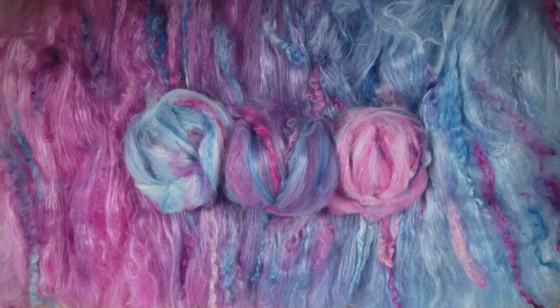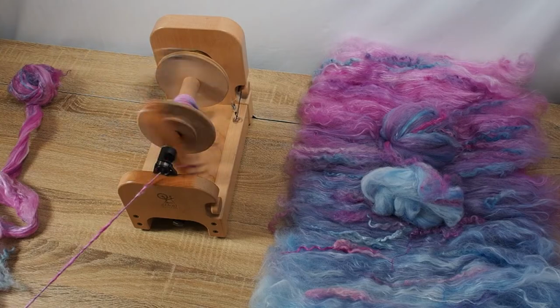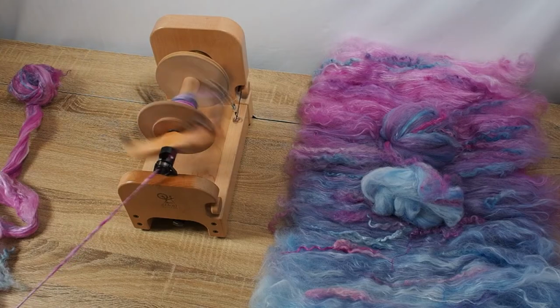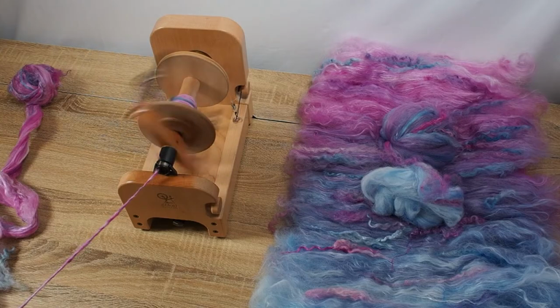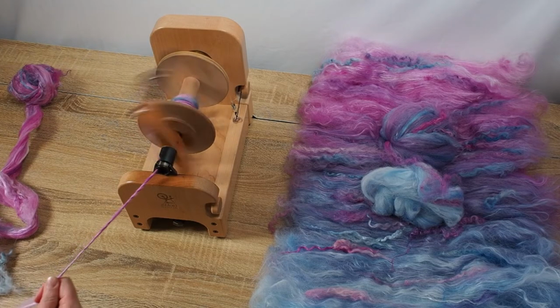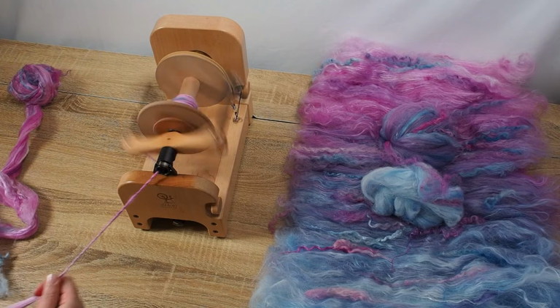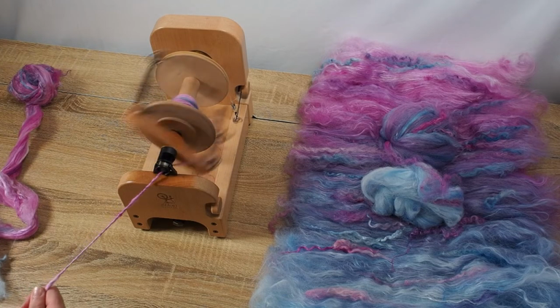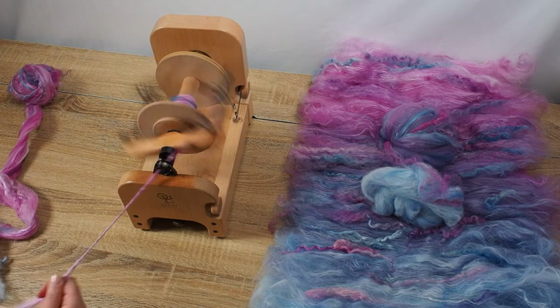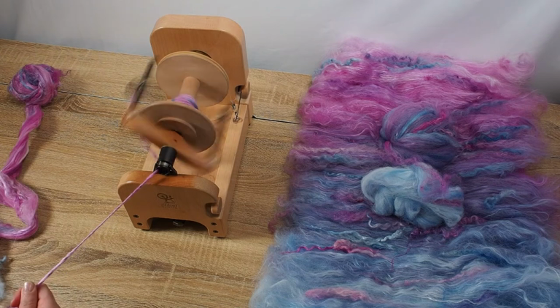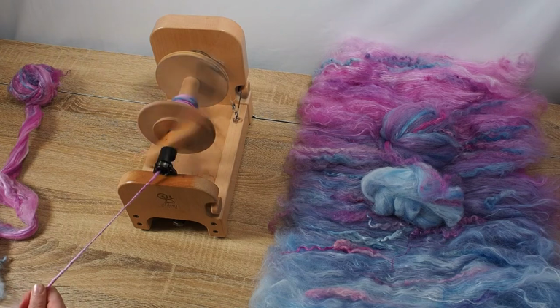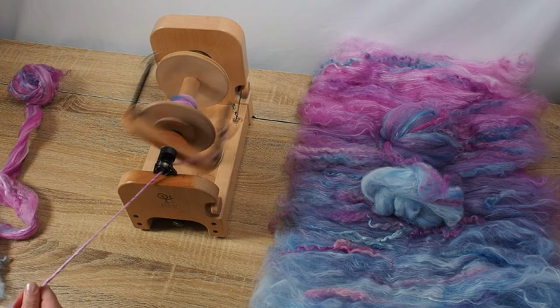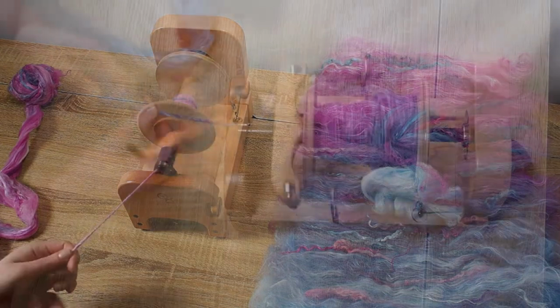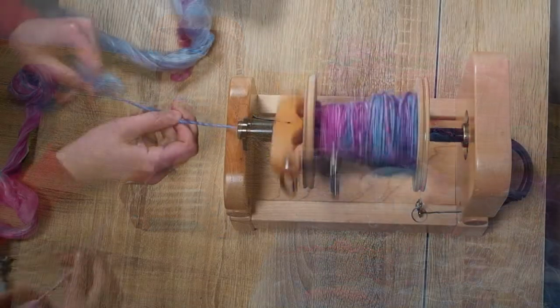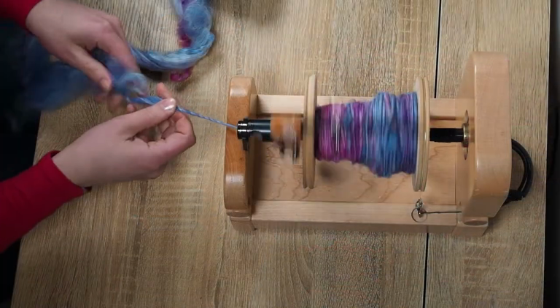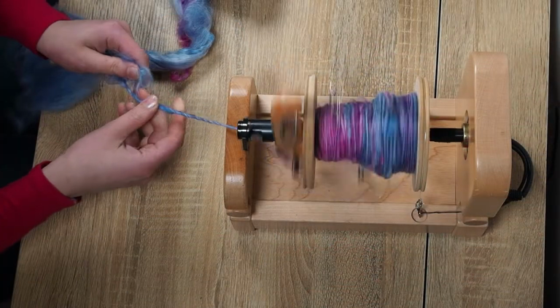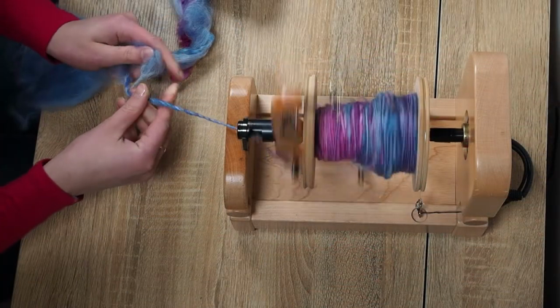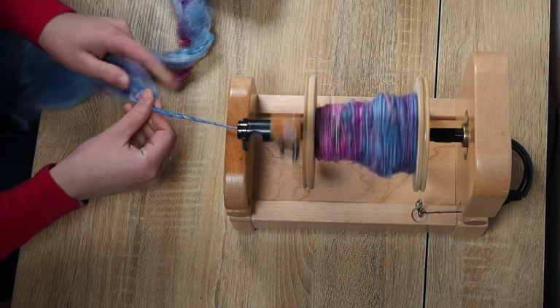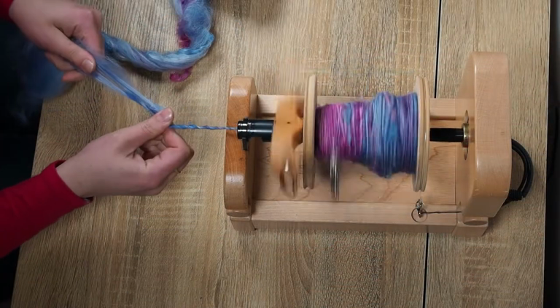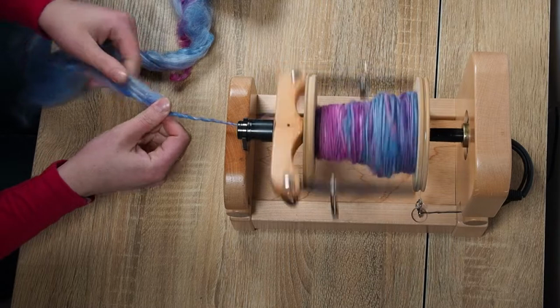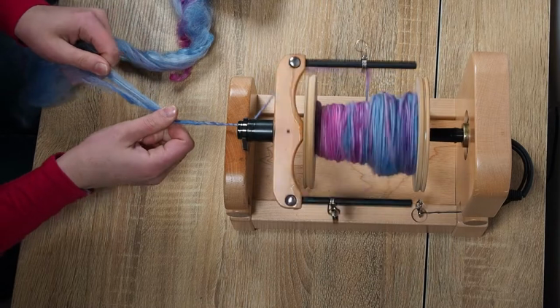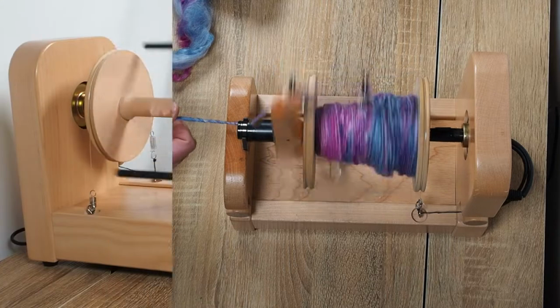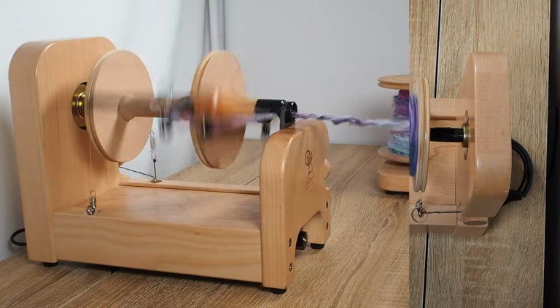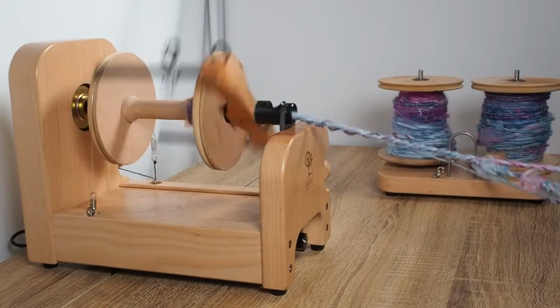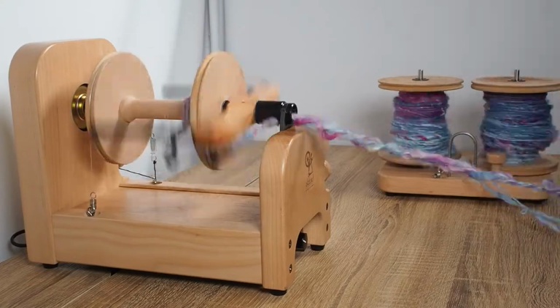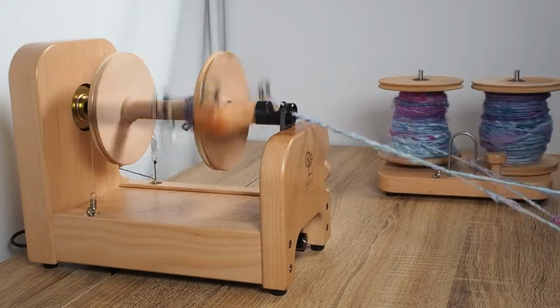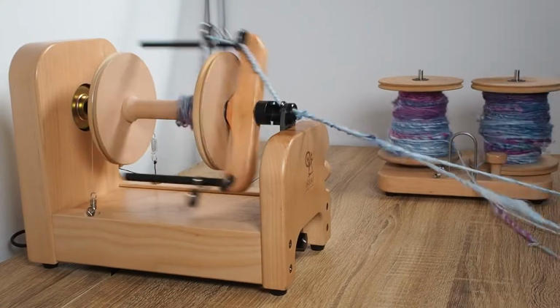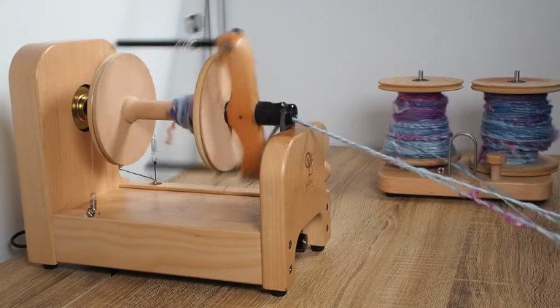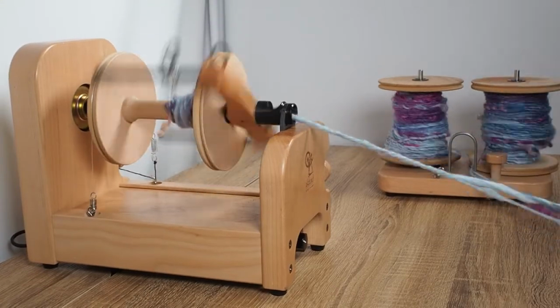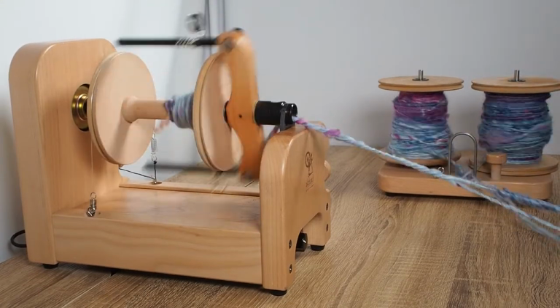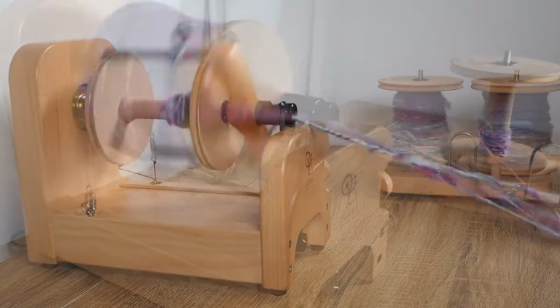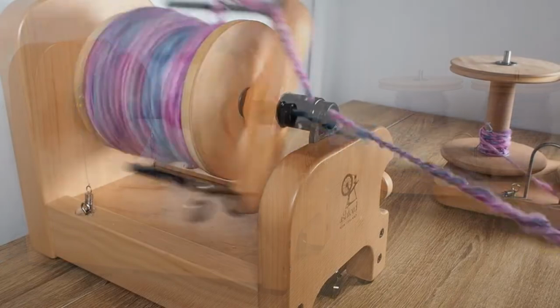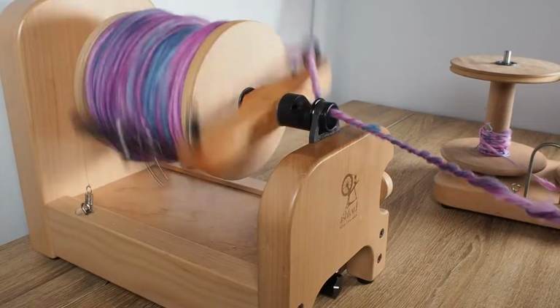I spin the bat into yarn starting with pink before moving onto purple and then blue to keep the ombre colours in order in the finished yarn. I ply two yarns together to create a single thicker yarn full of texture and character.